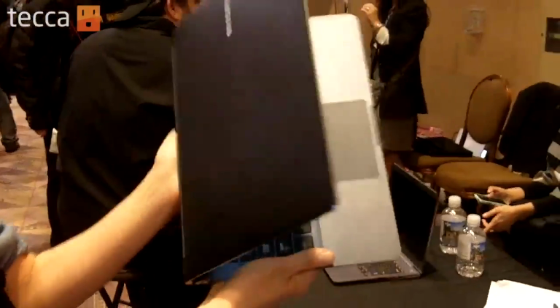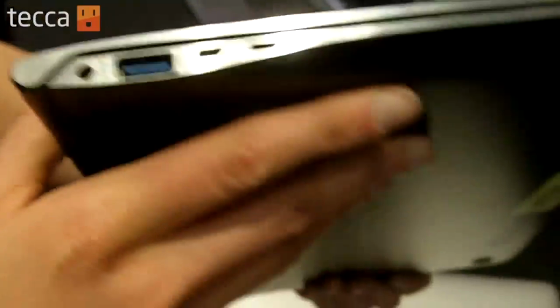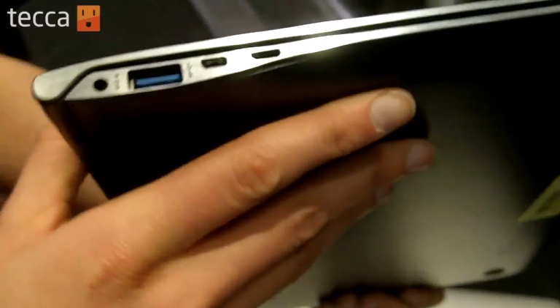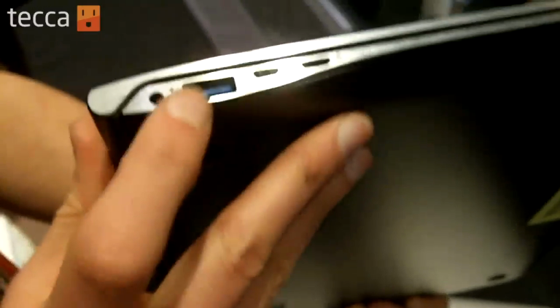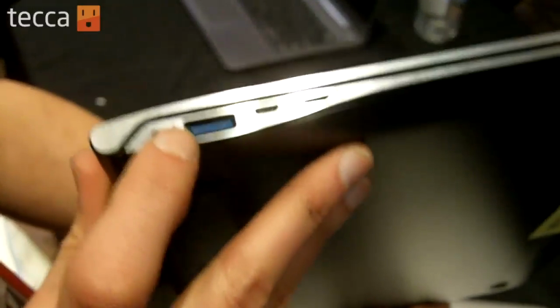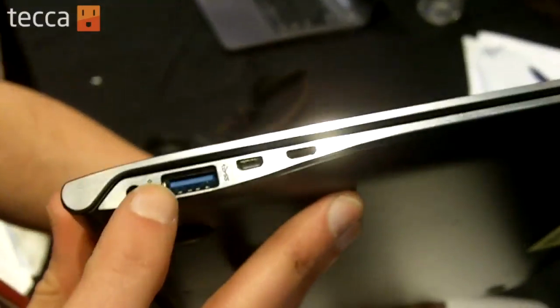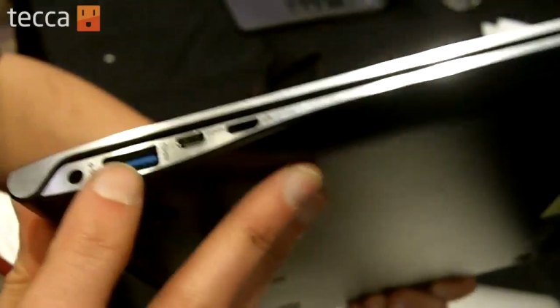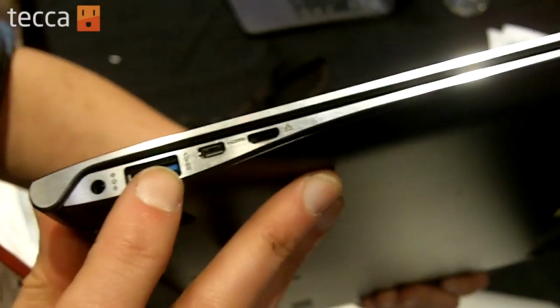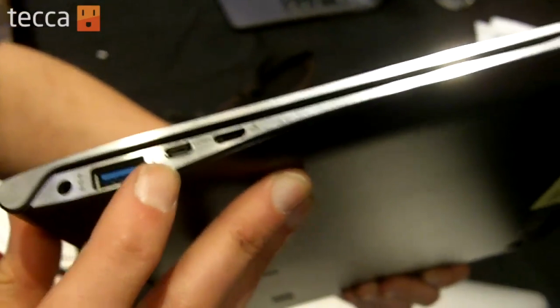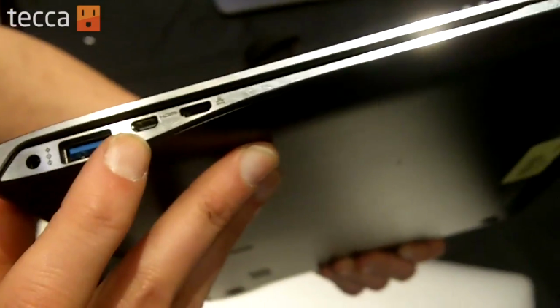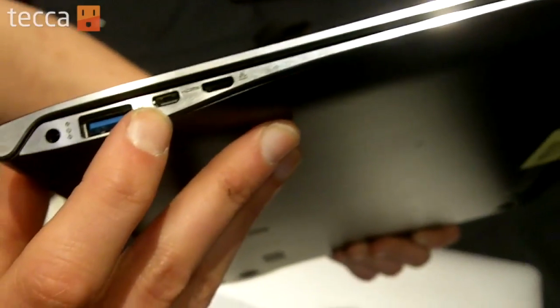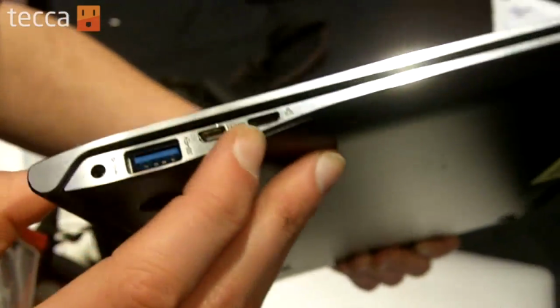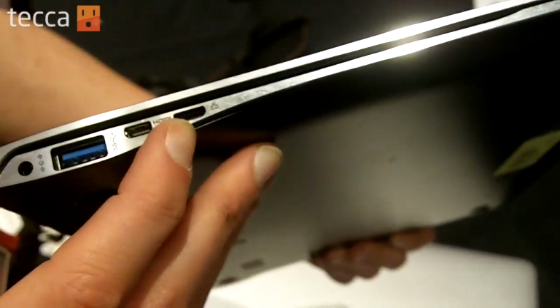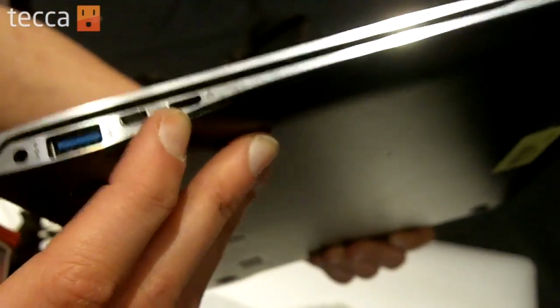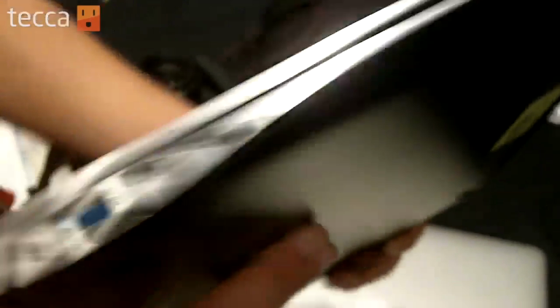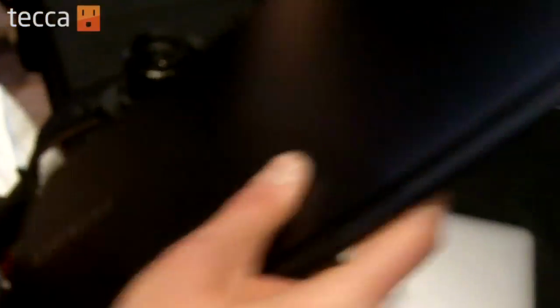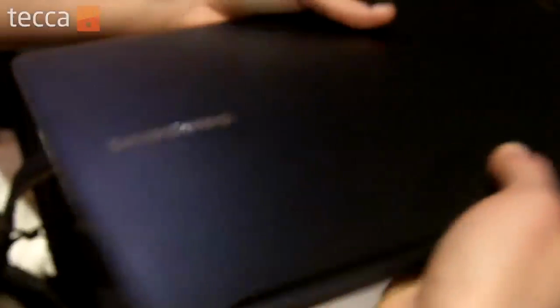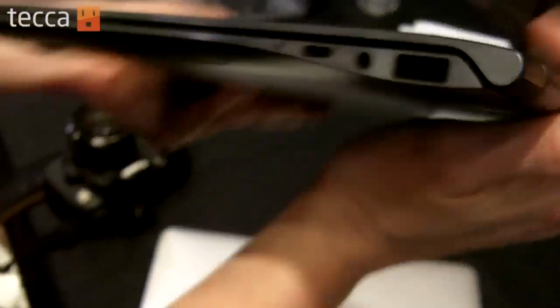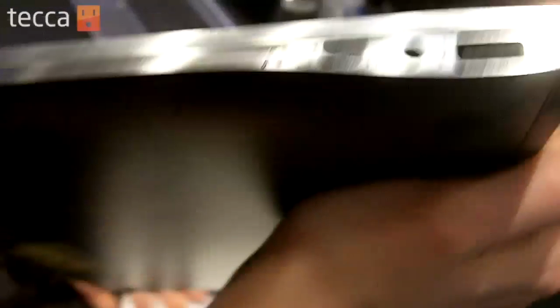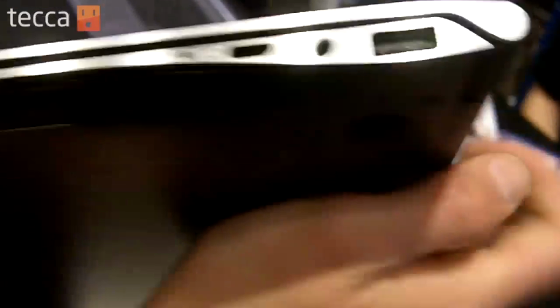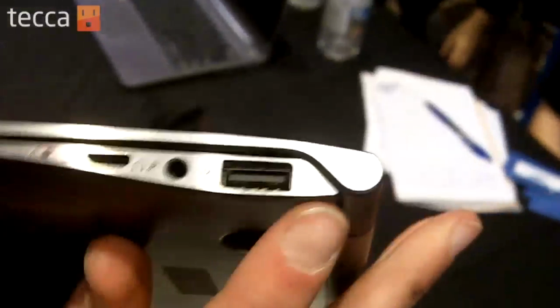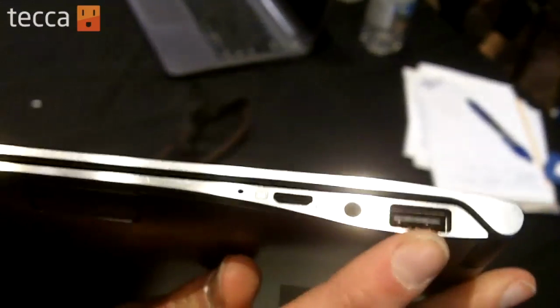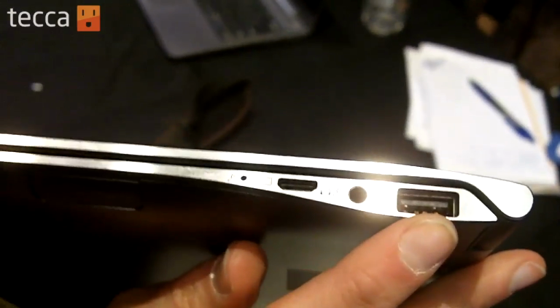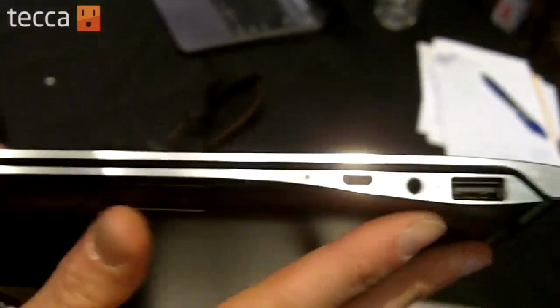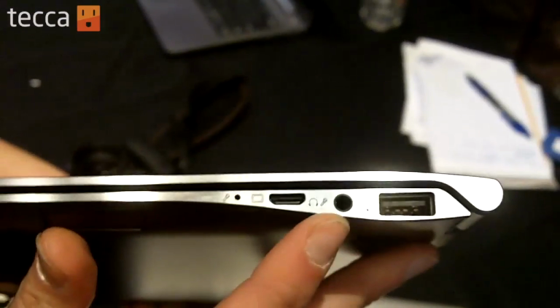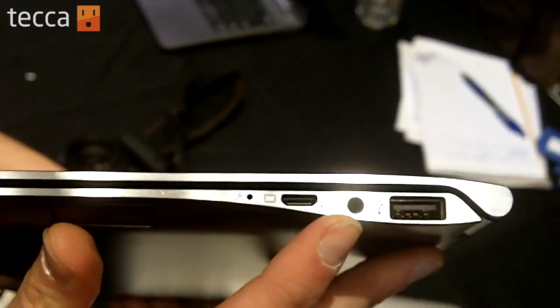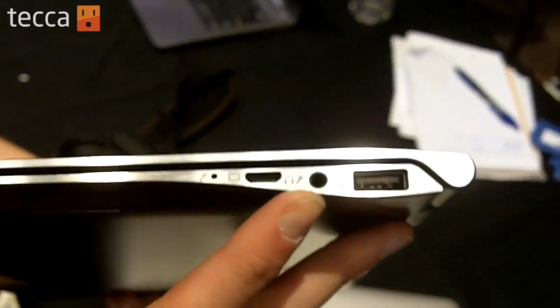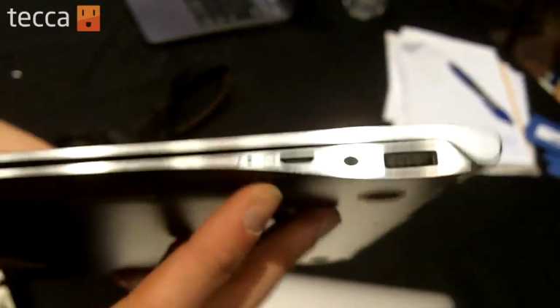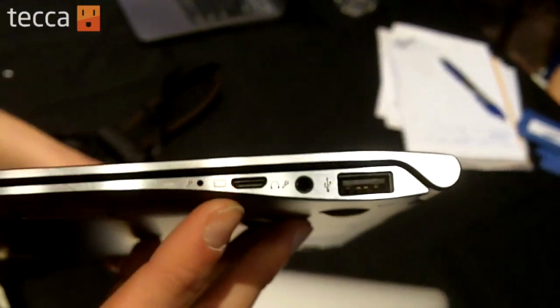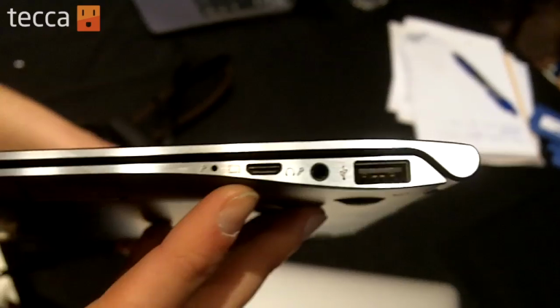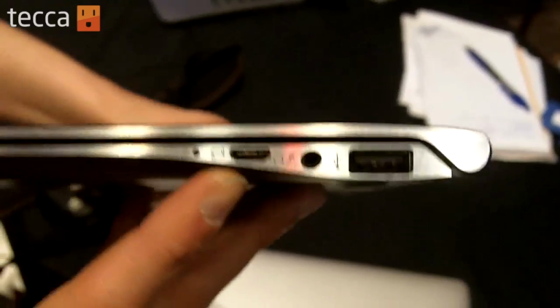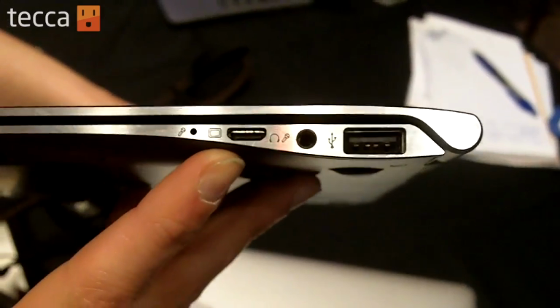As for ports, we've got a USB and an HDMI and an Ethernet port, and then on the other side, another USB, your audio jack, and then a VGA port.